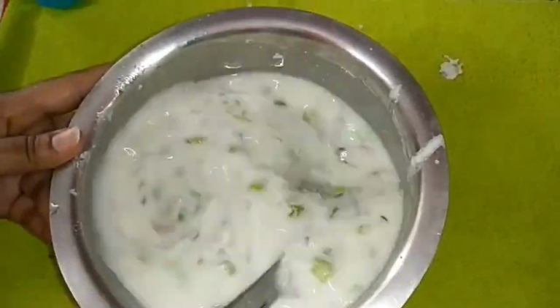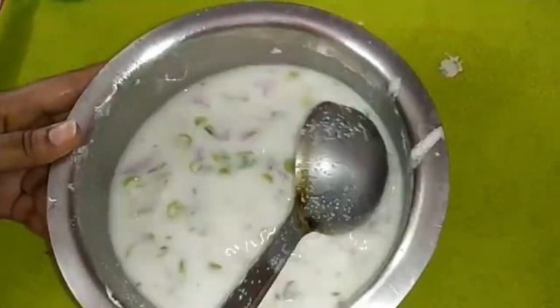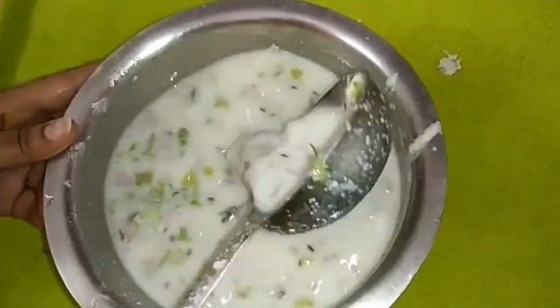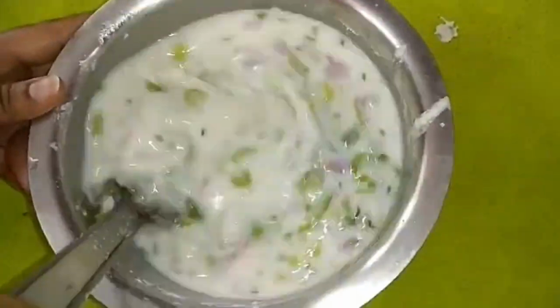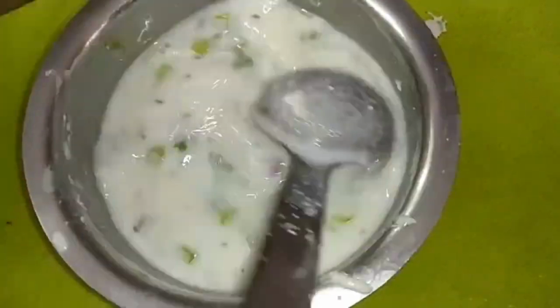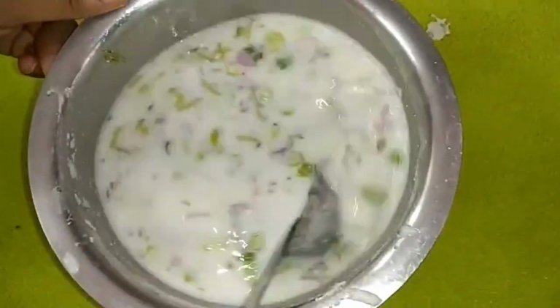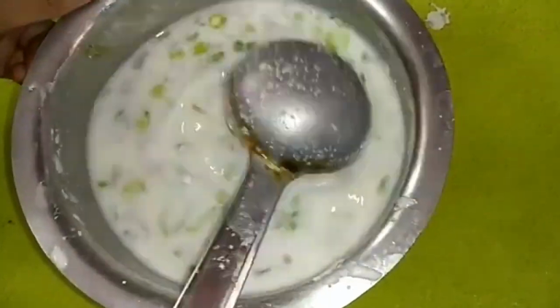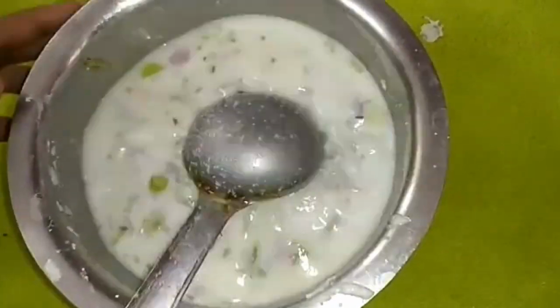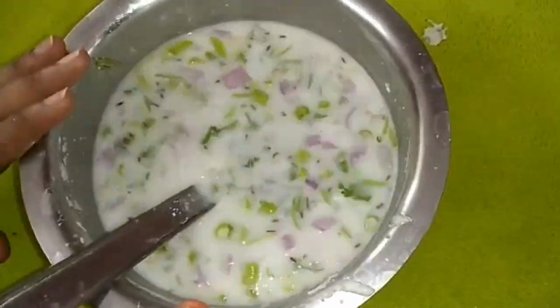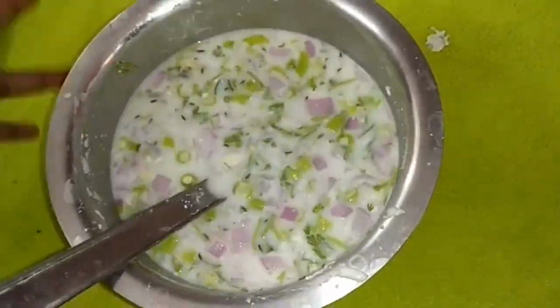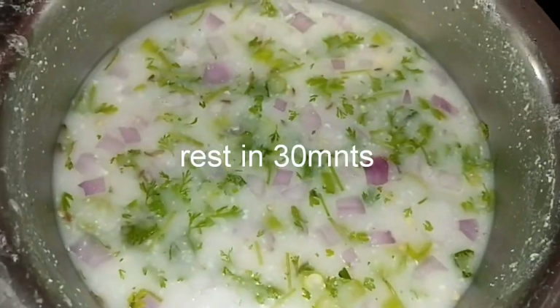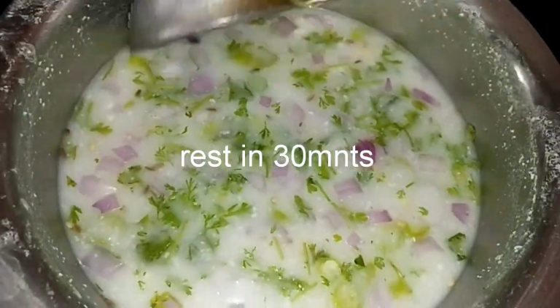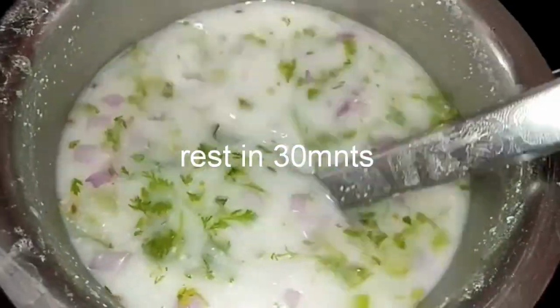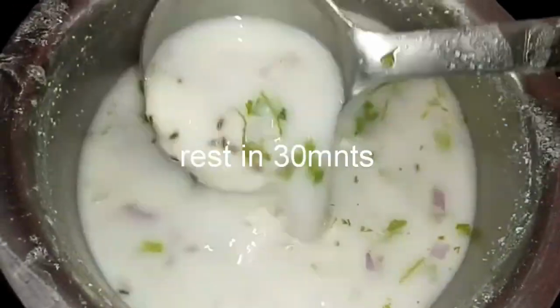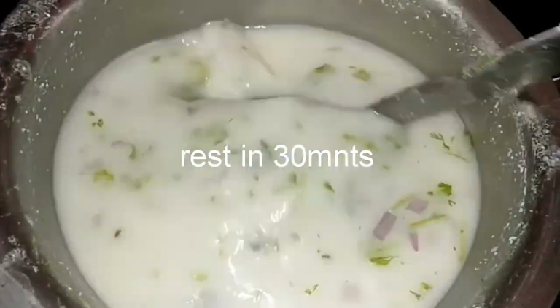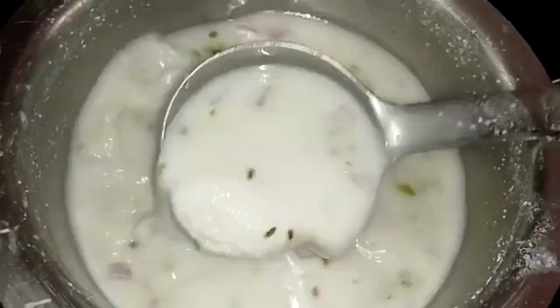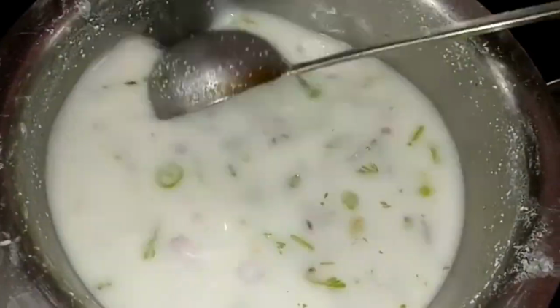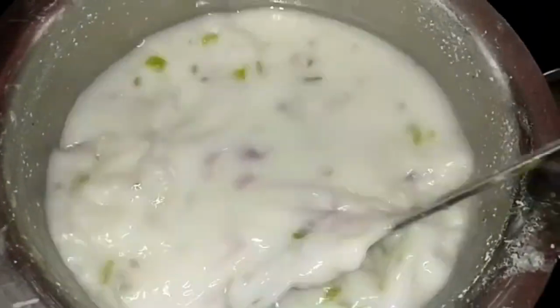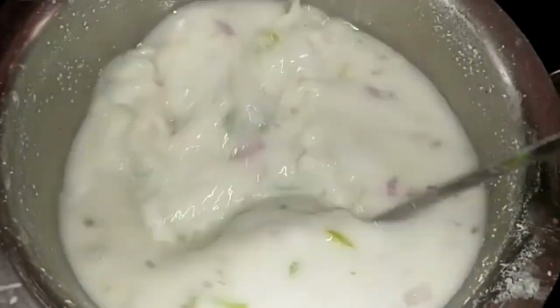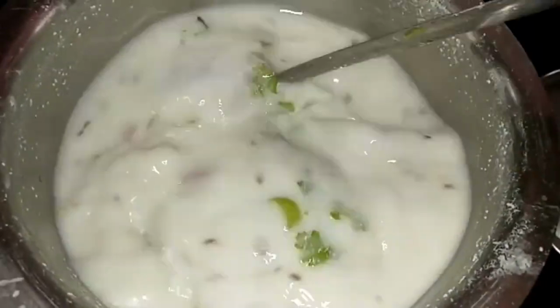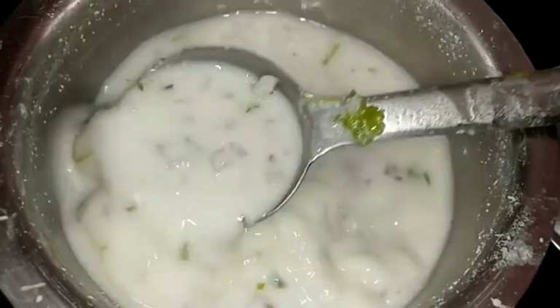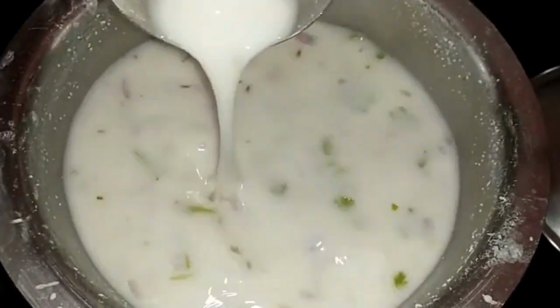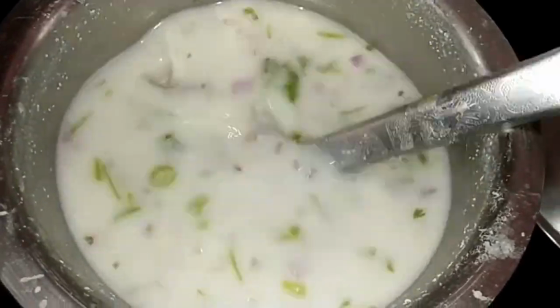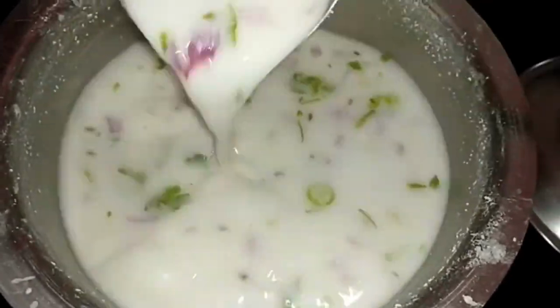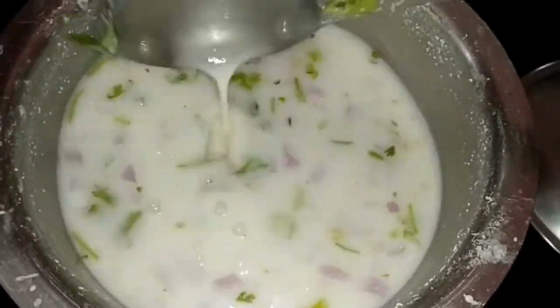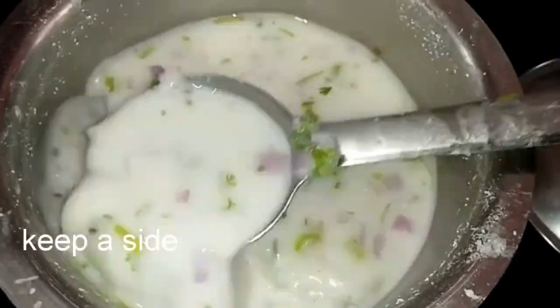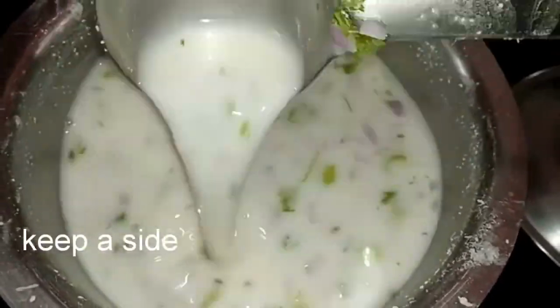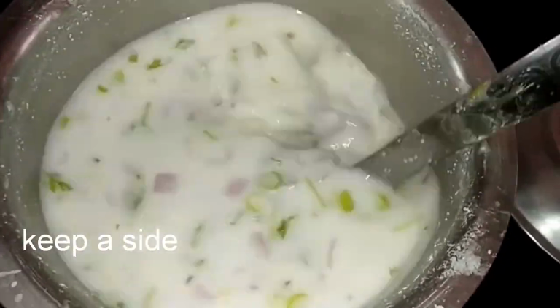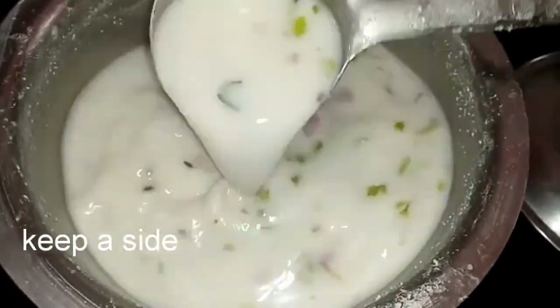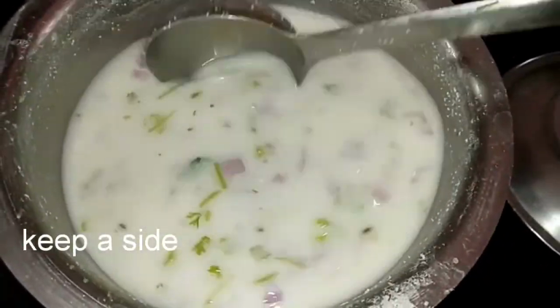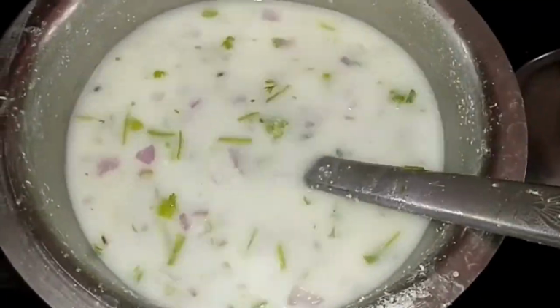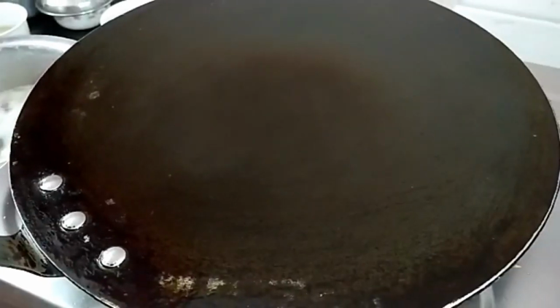Add 3 cups of water to make it easier. You can let it rest for 2 hours.